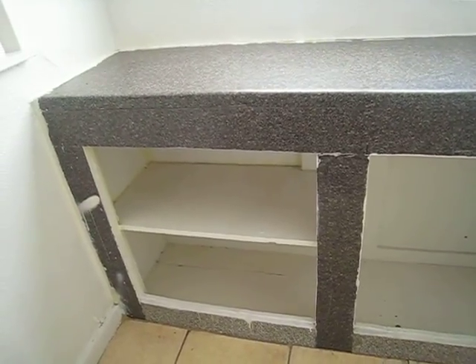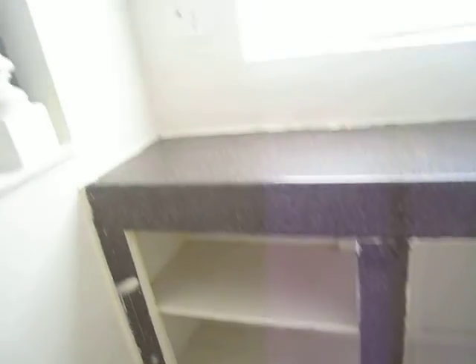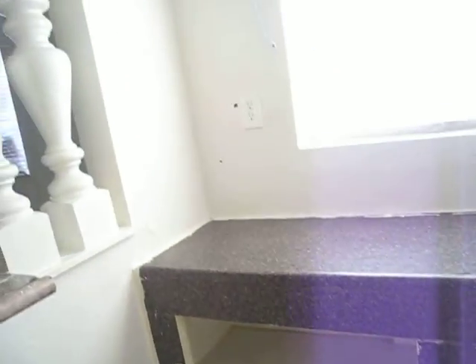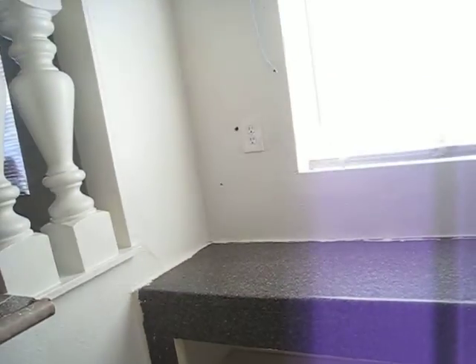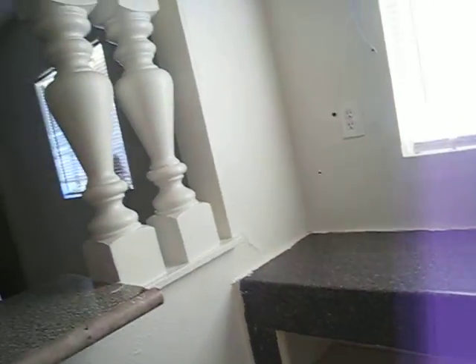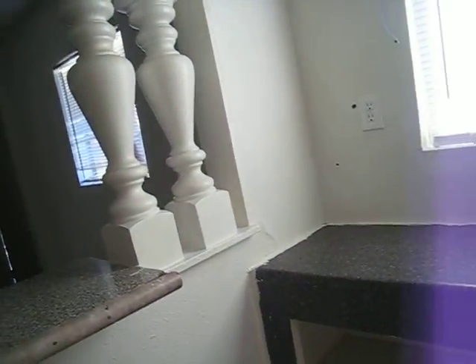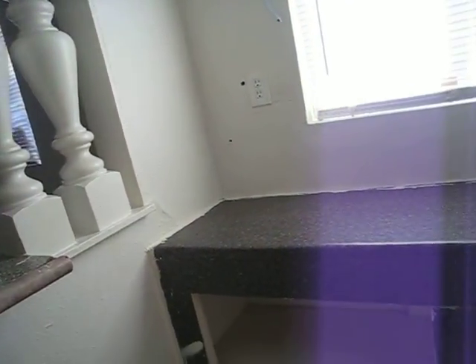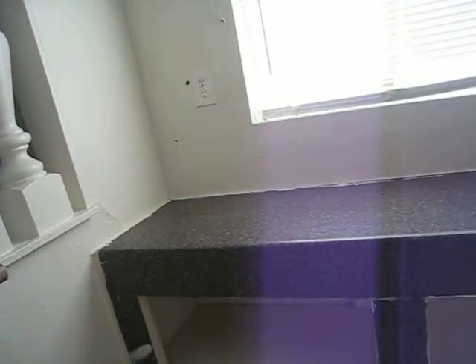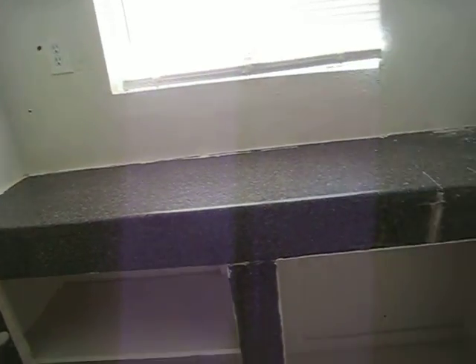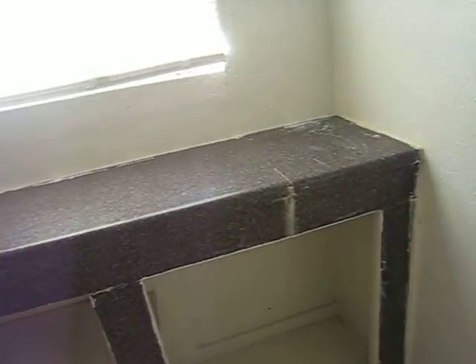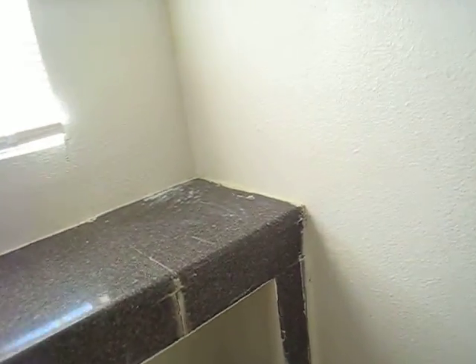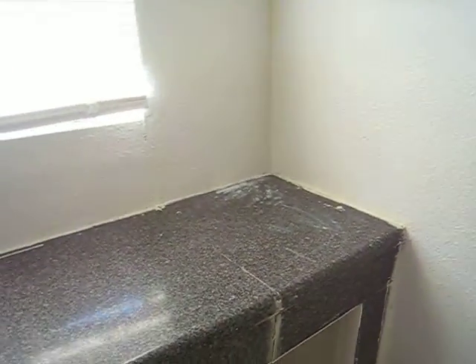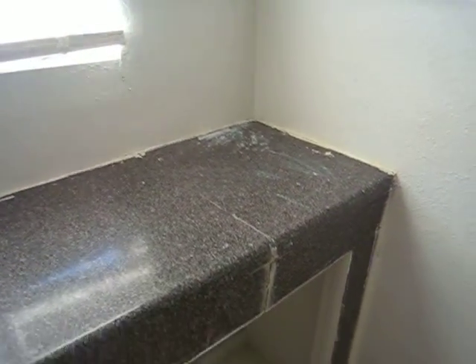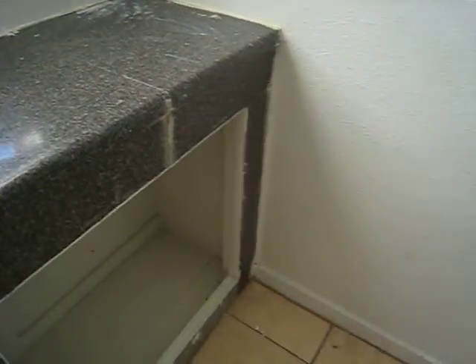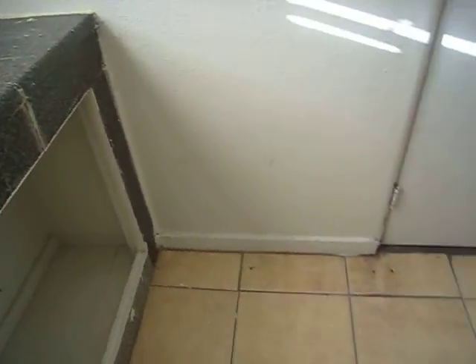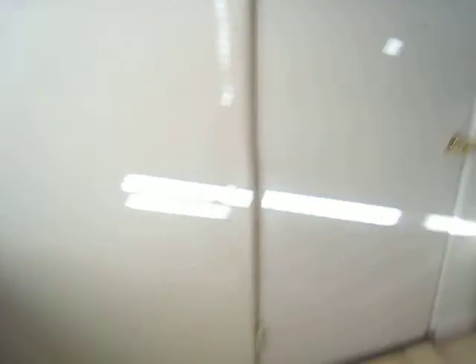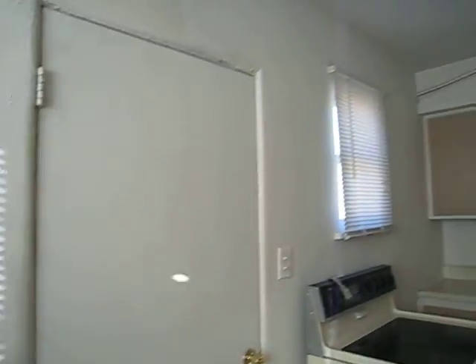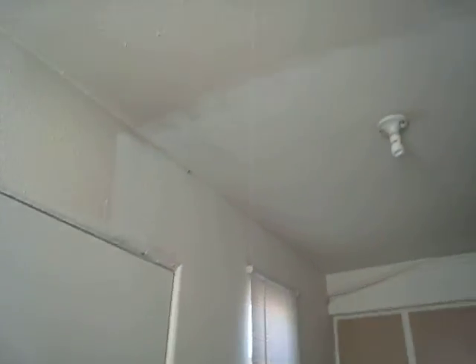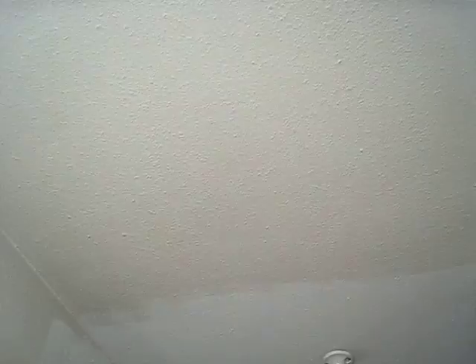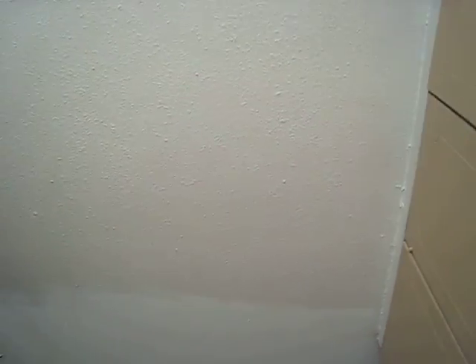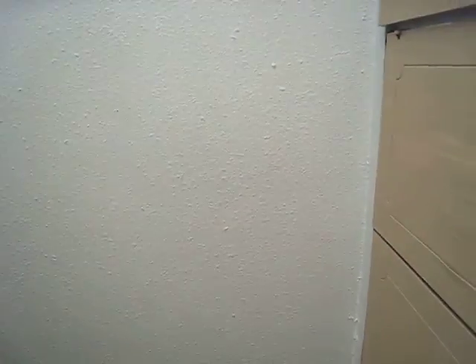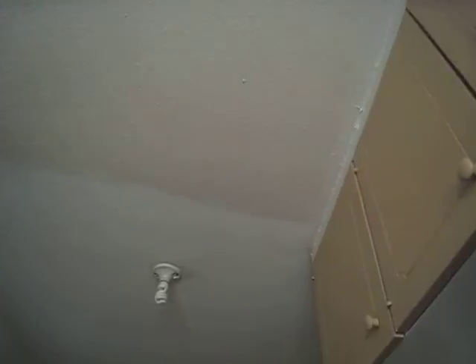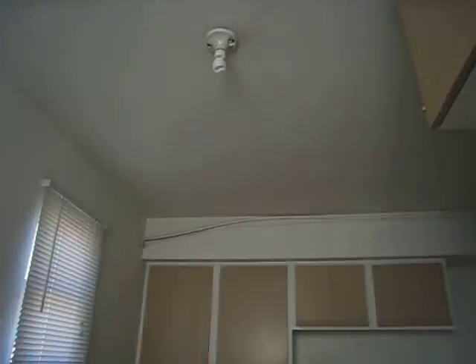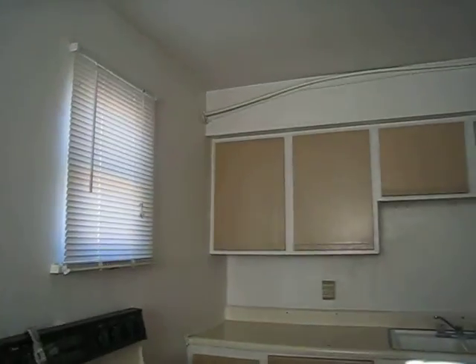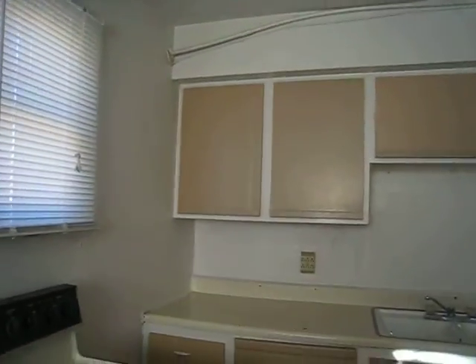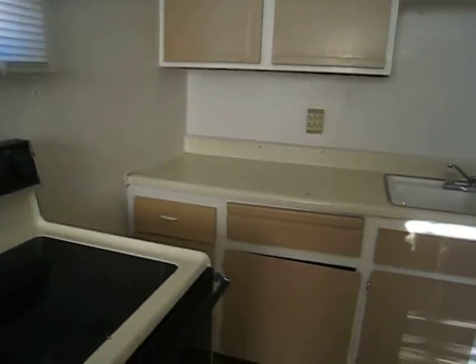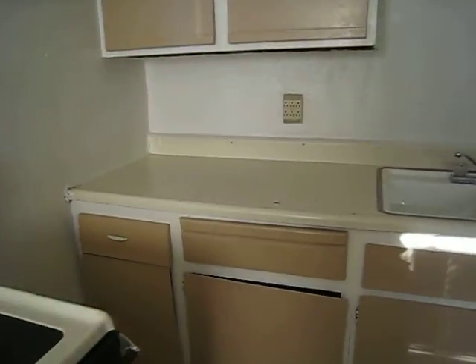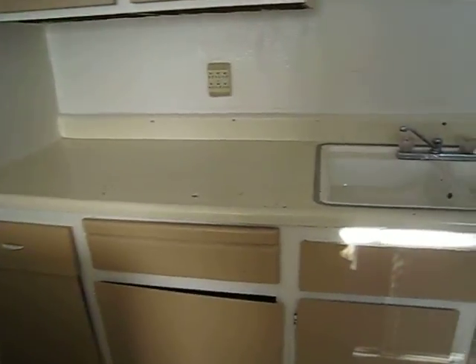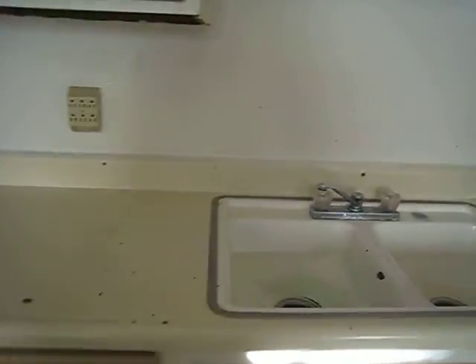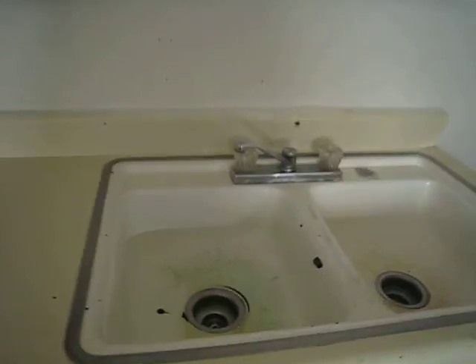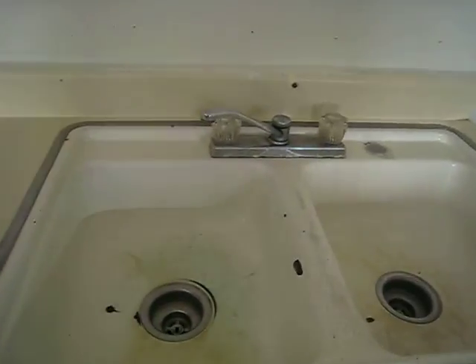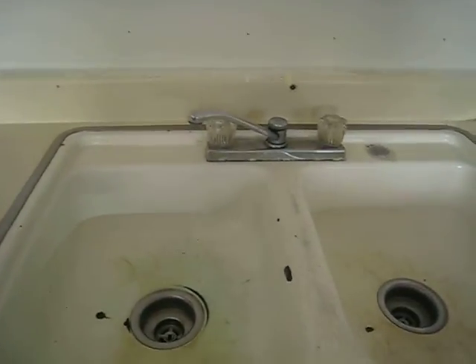Whatever did your paint job was not good, but it's fine. There's no reason to come in and paint it — it just needs to be cleaned. You need to get that faucet replaced.